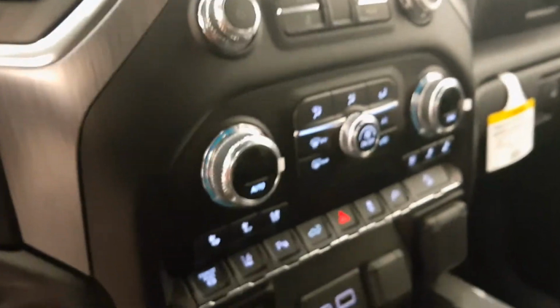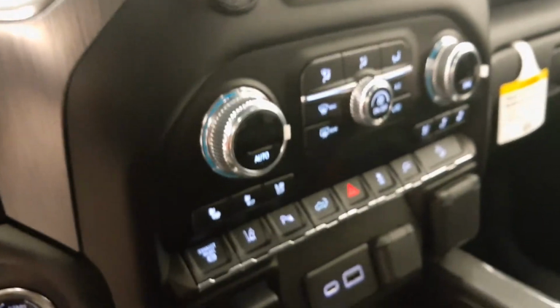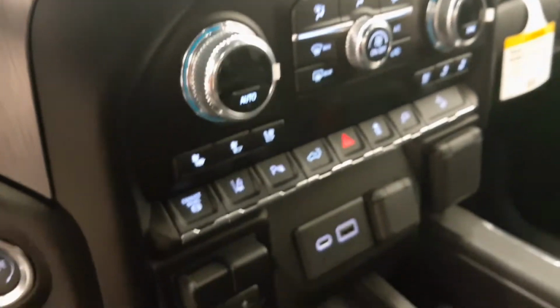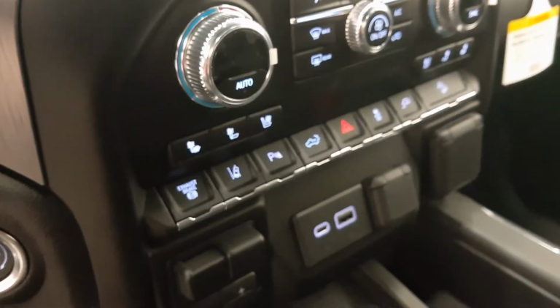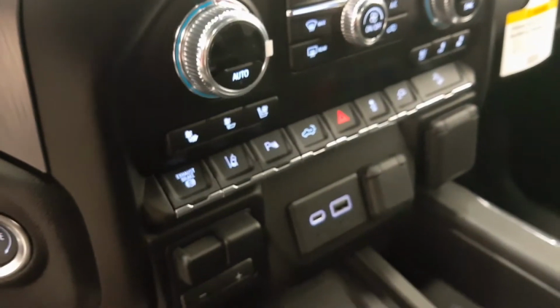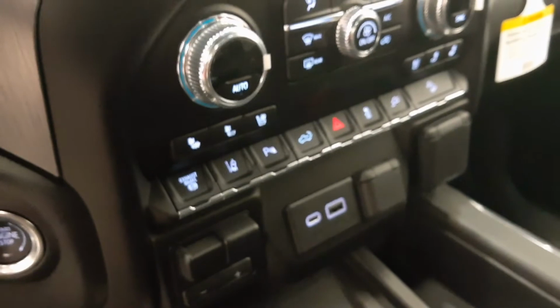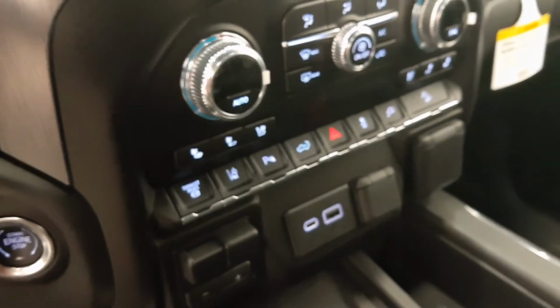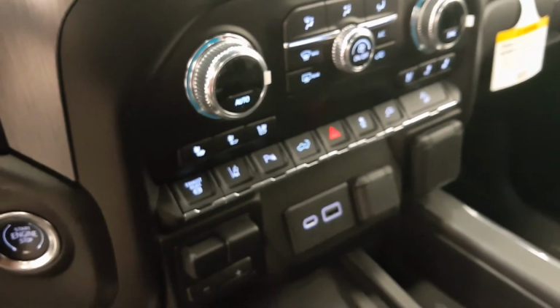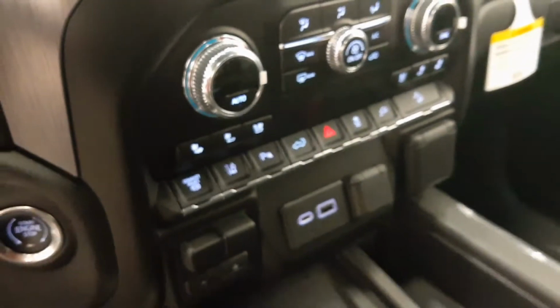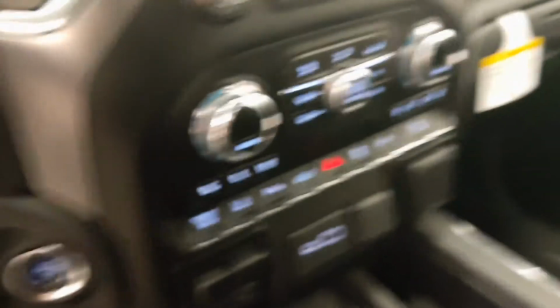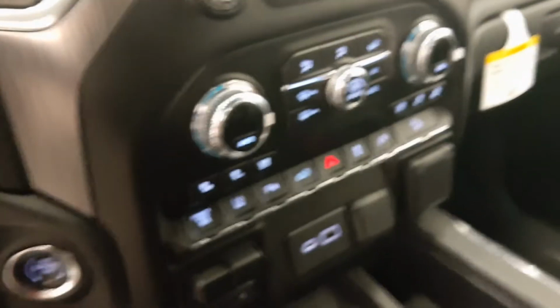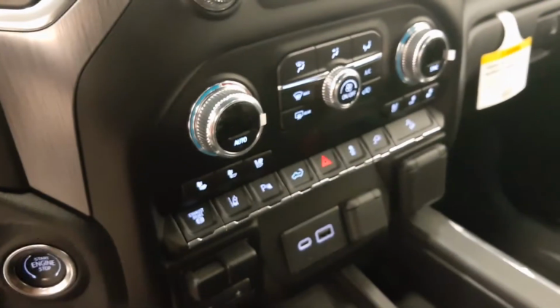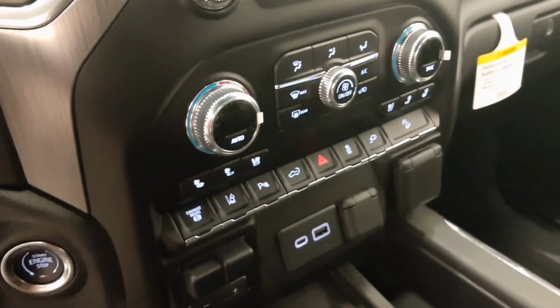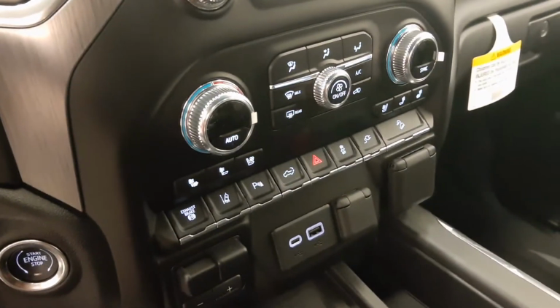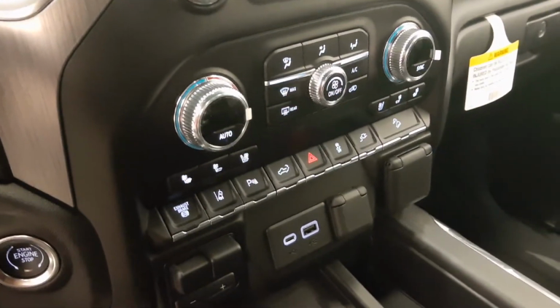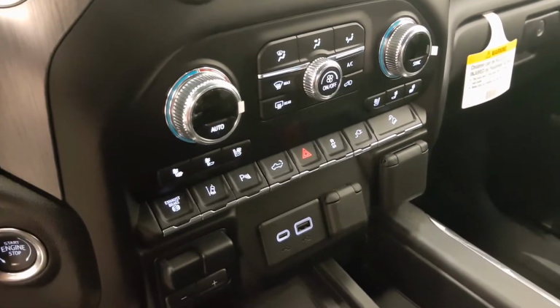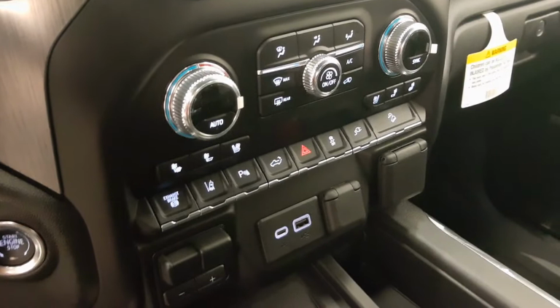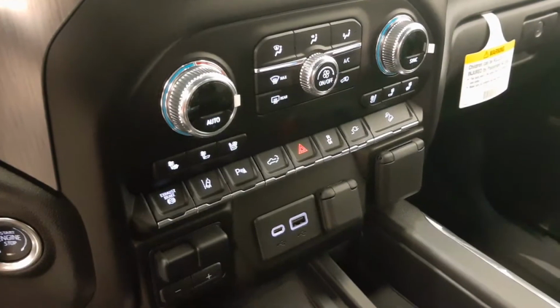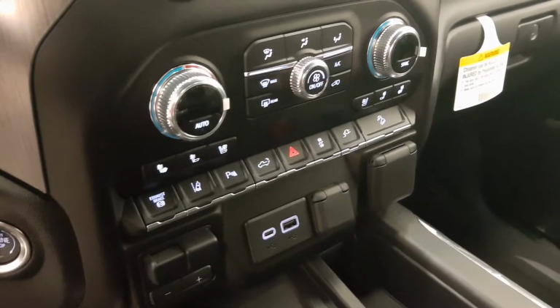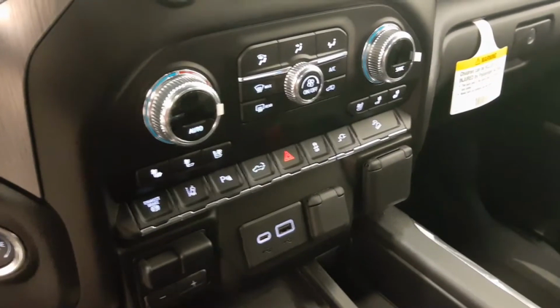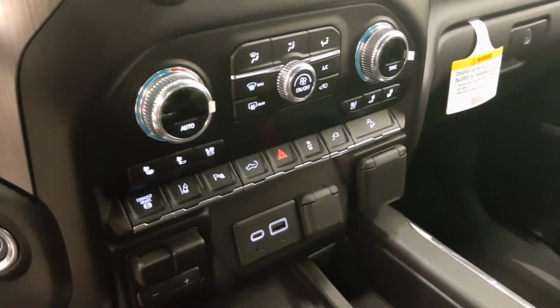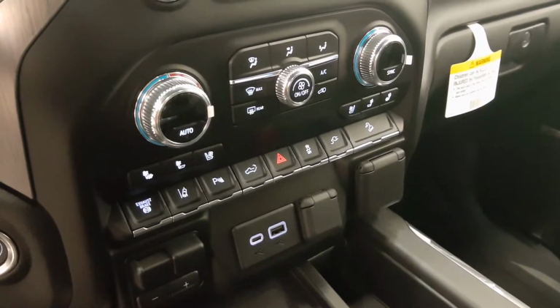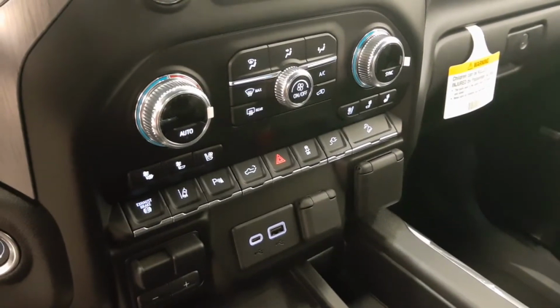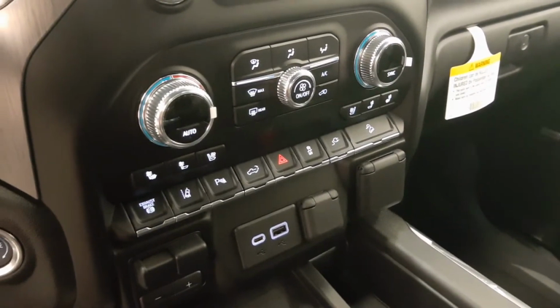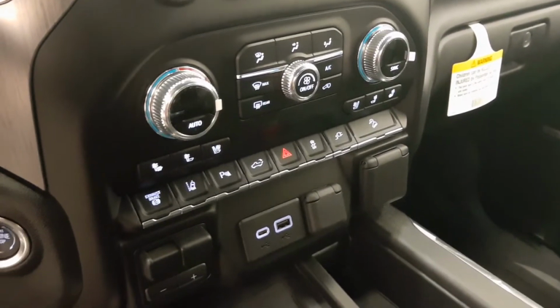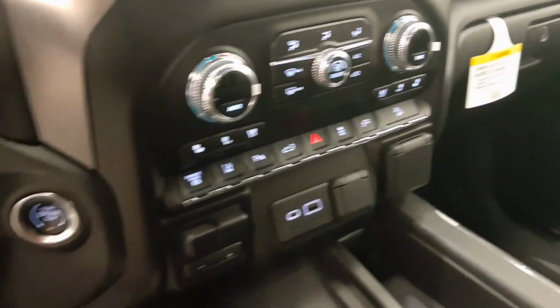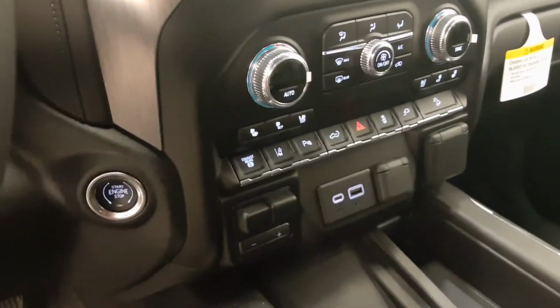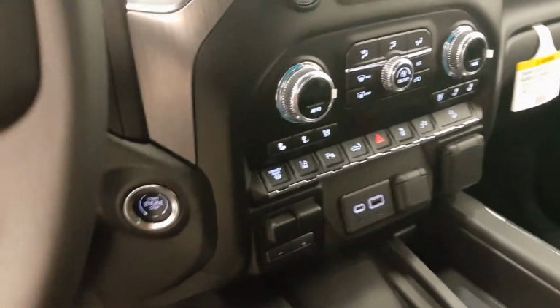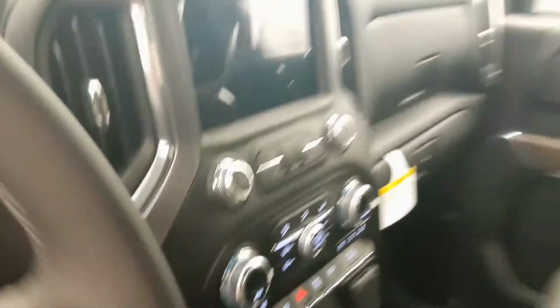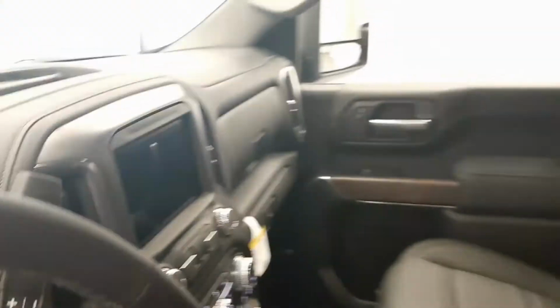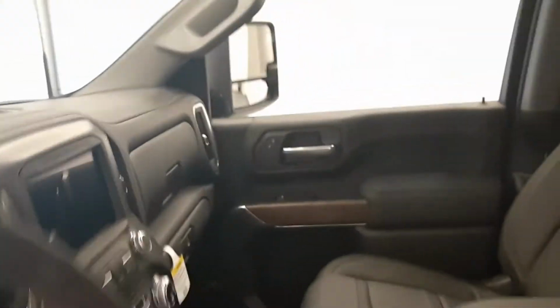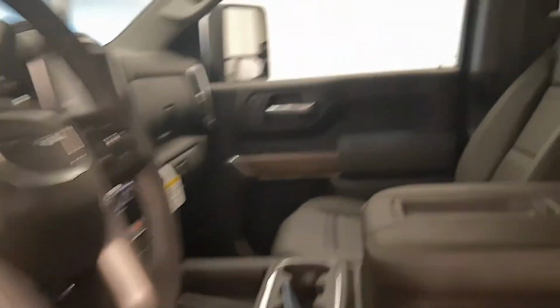Heated and cooled seats, diesel exhaust brake, lane departure warning, parking assist controls, traction control, auxiliary controls and hill descent controls with push-button start. Our interior color is black.